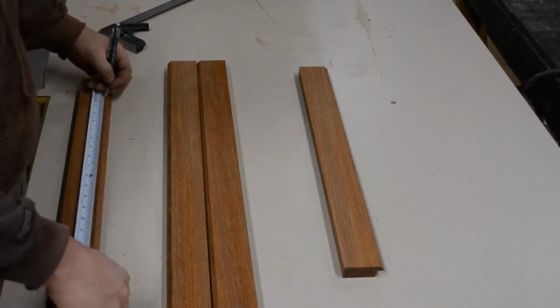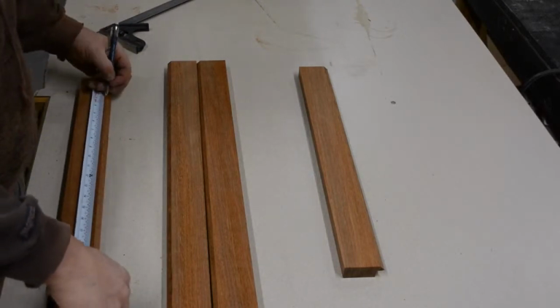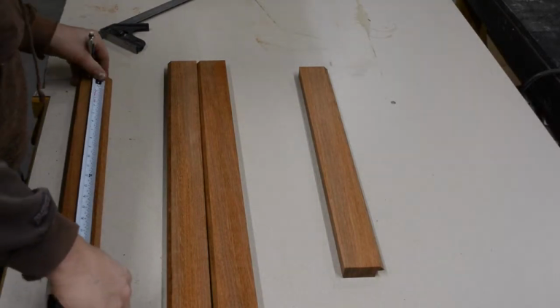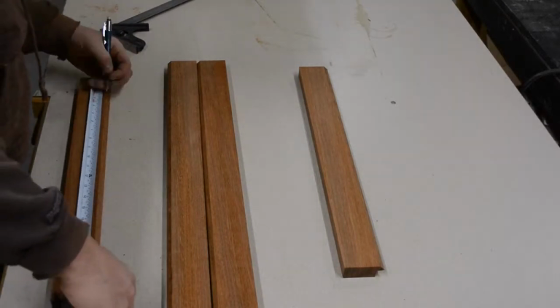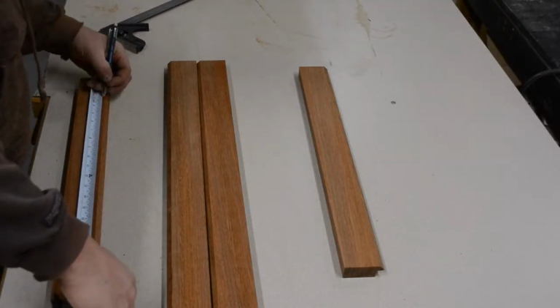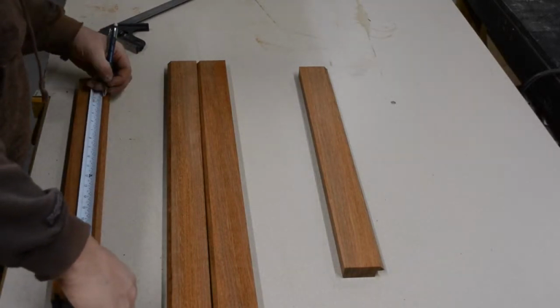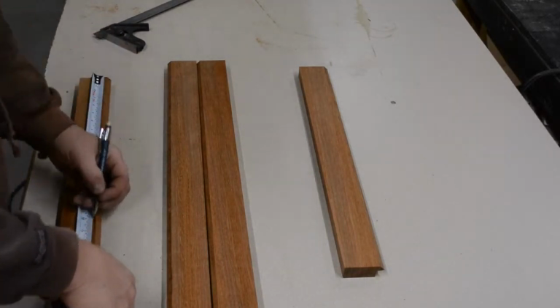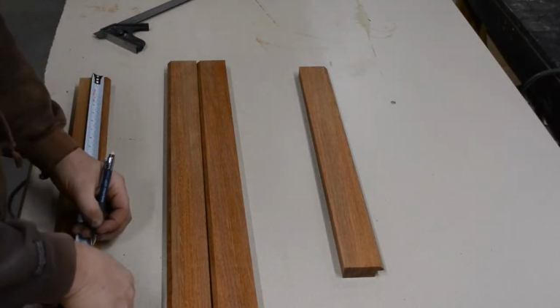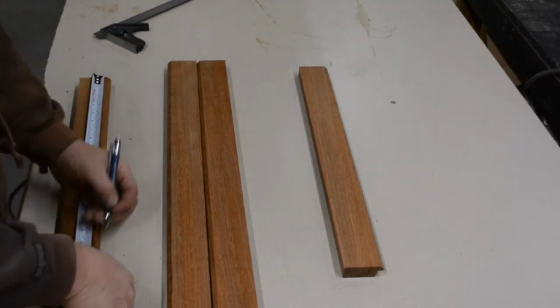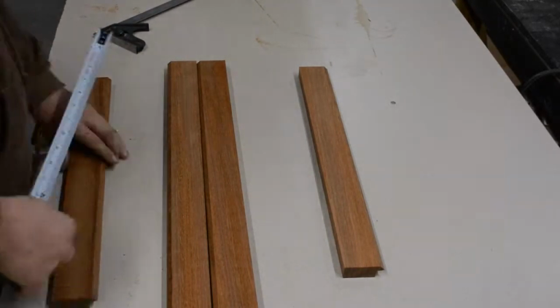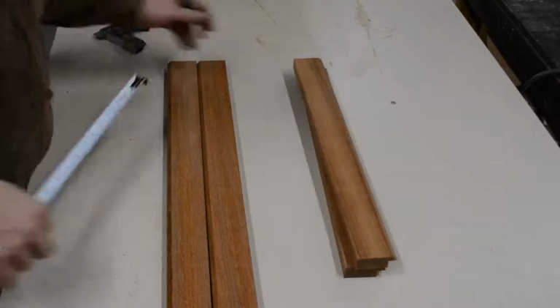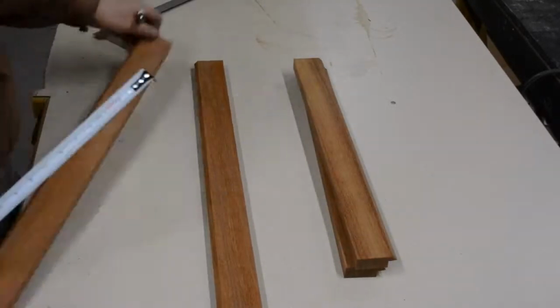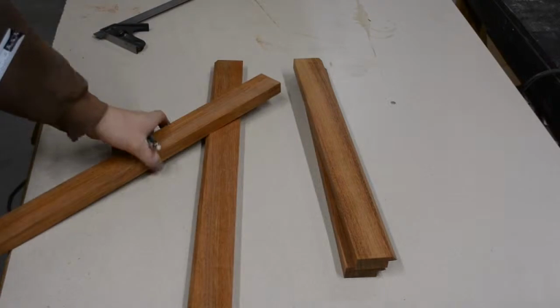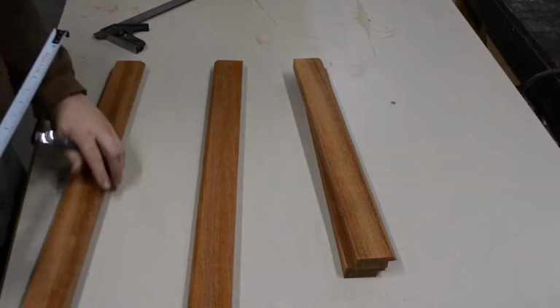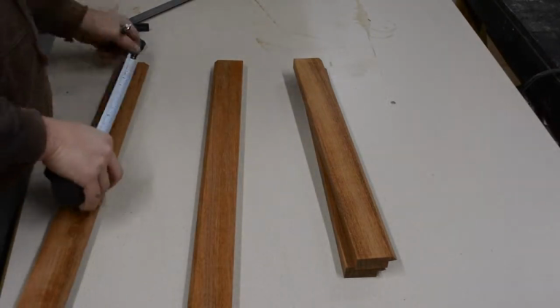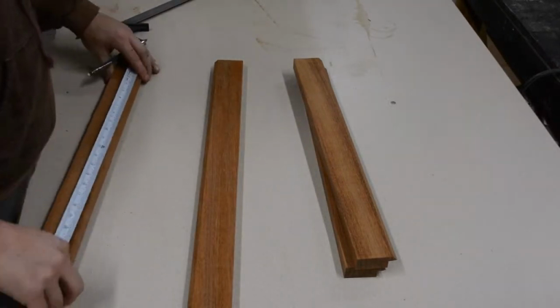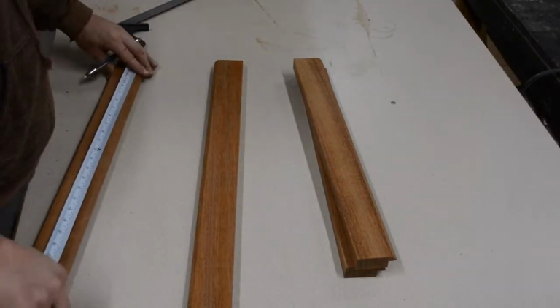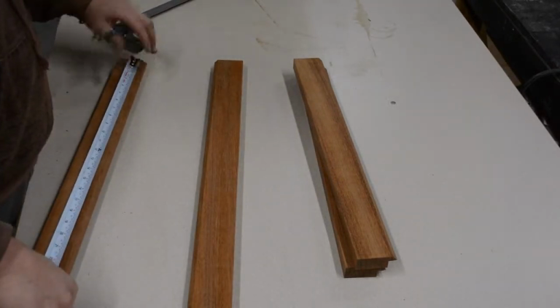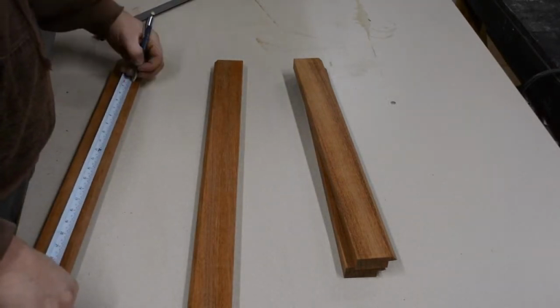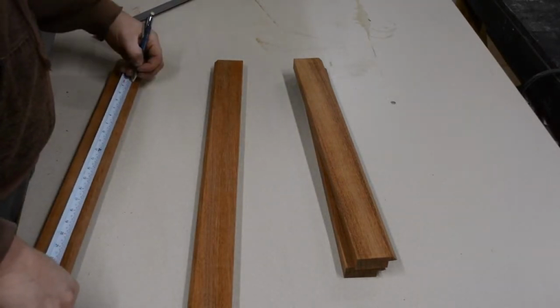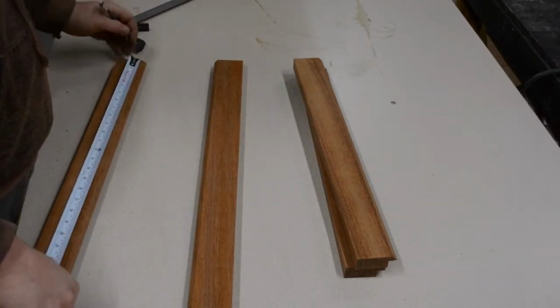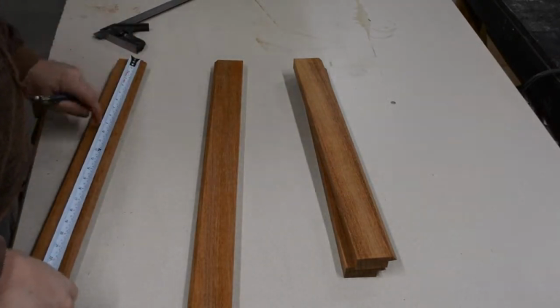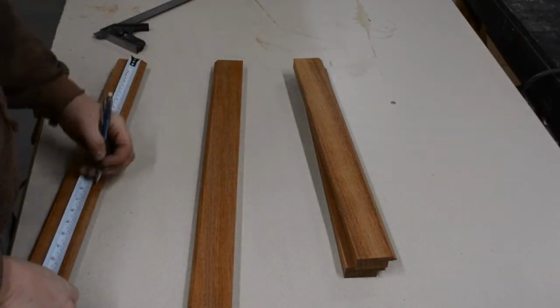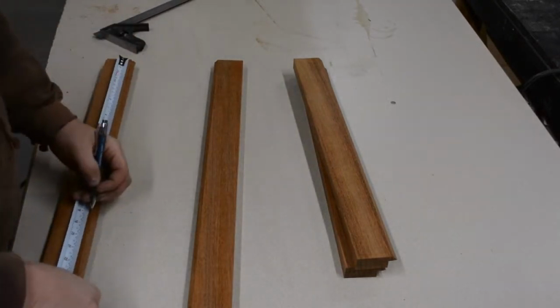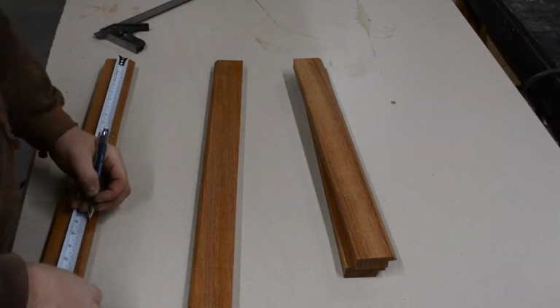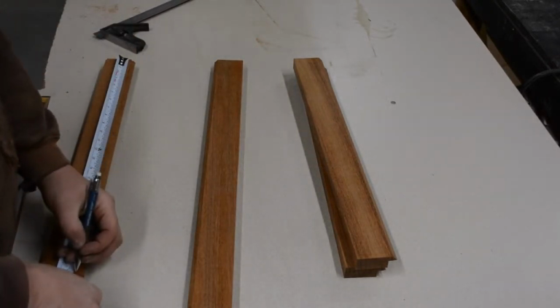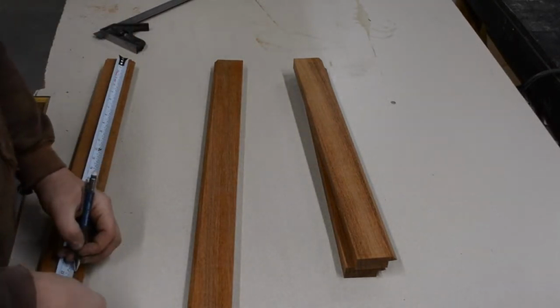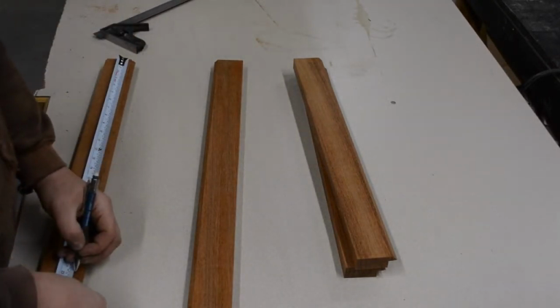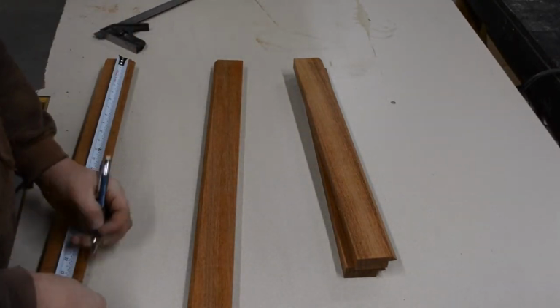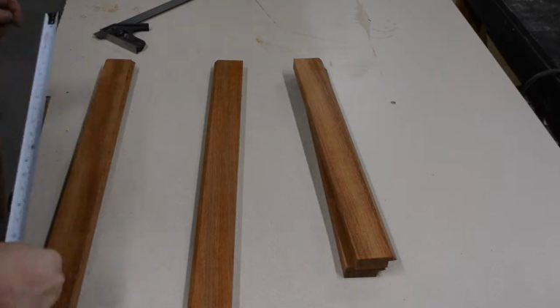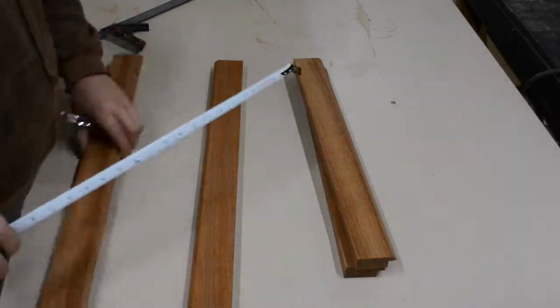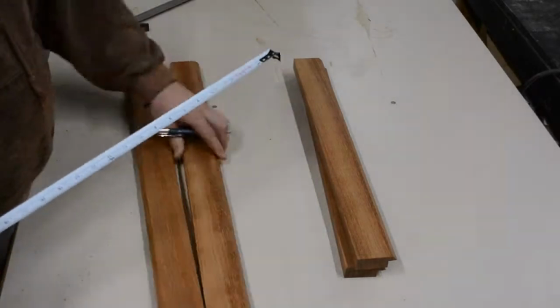Then I marked out my ultimate inside lengths for both one of my rails and one of my stiles. I went back to the table saw with my miter sled and cut each pair.